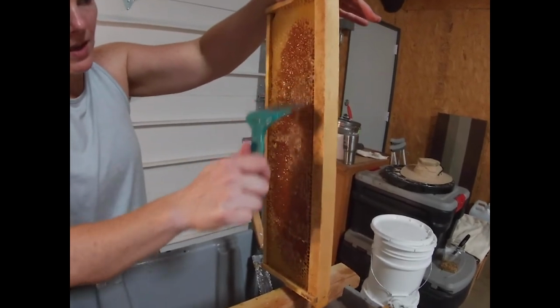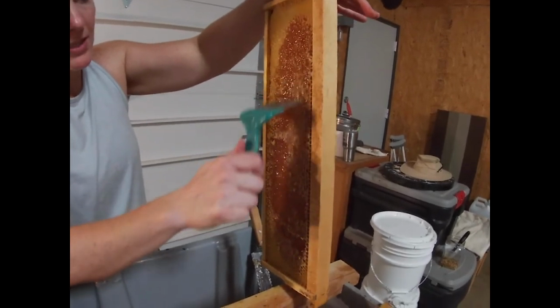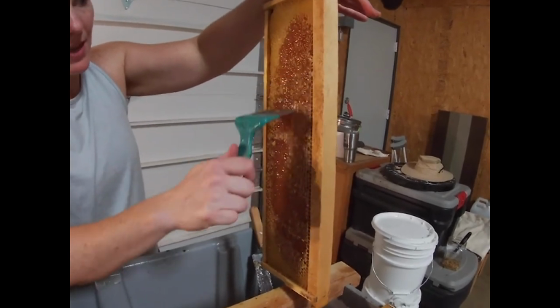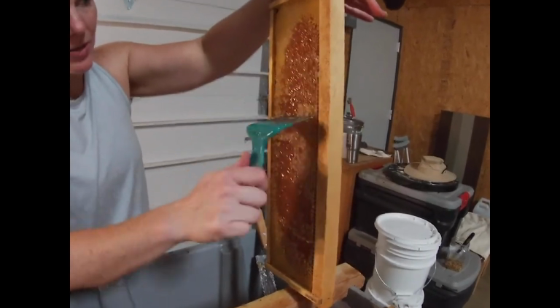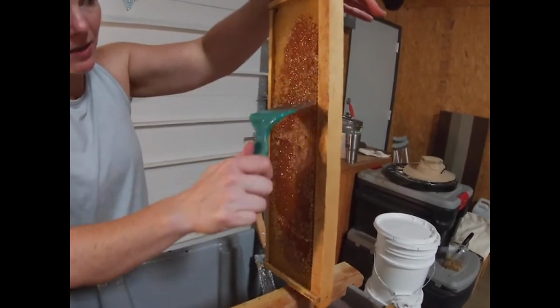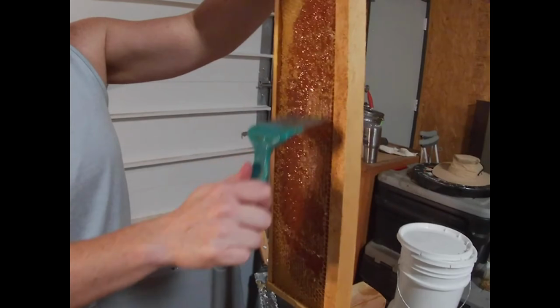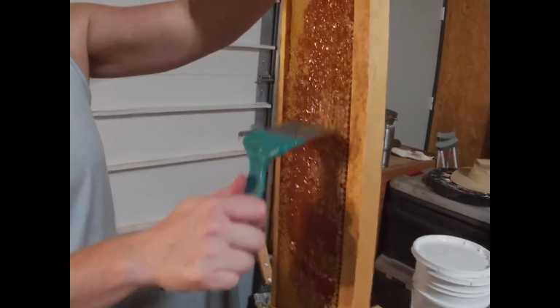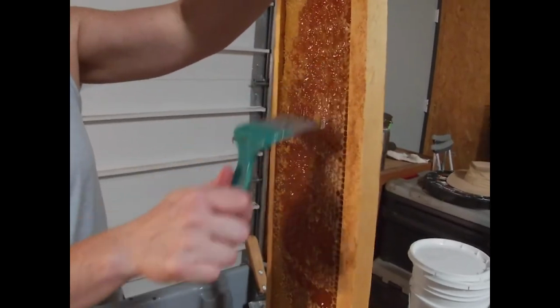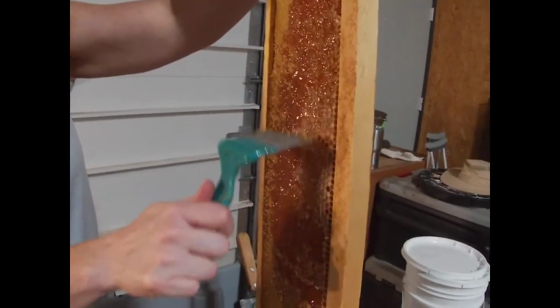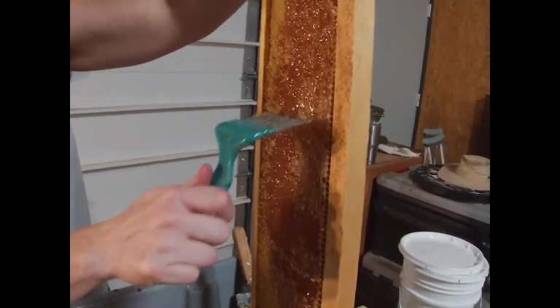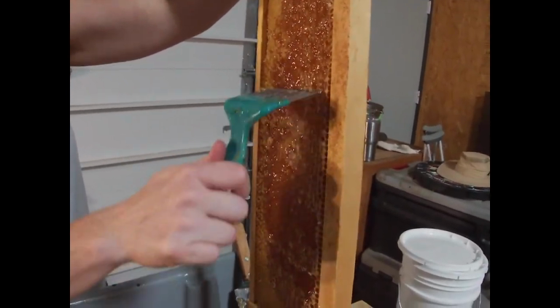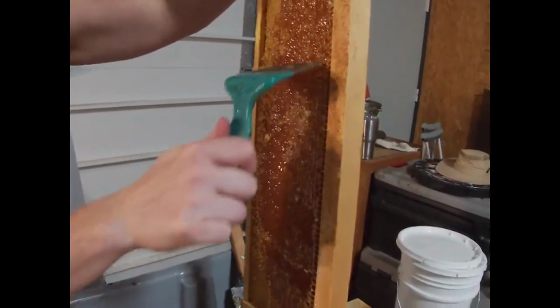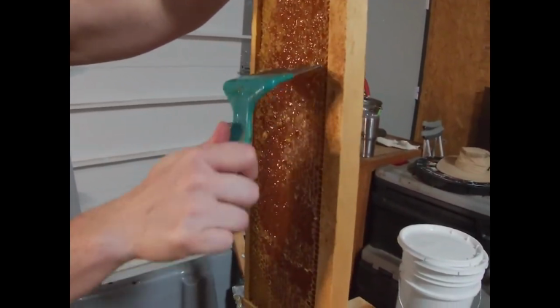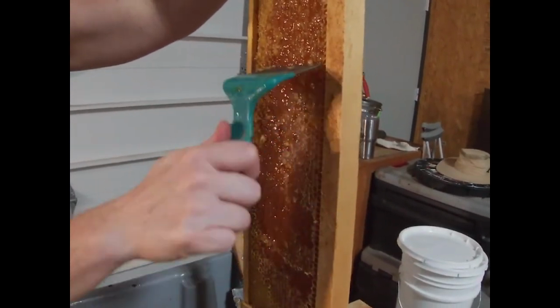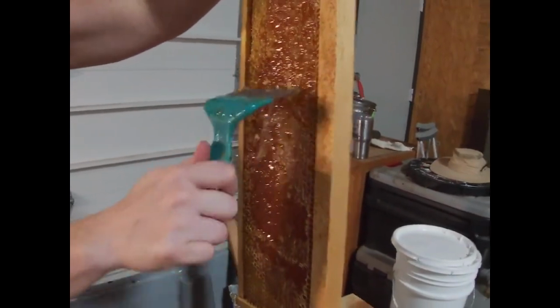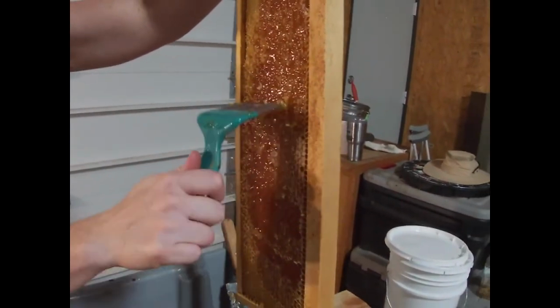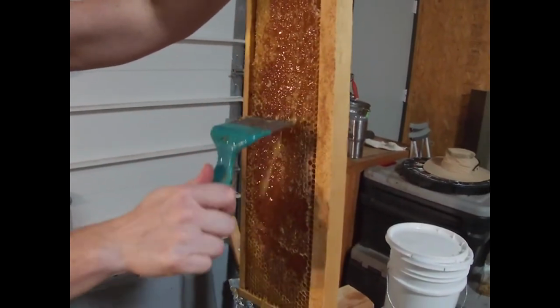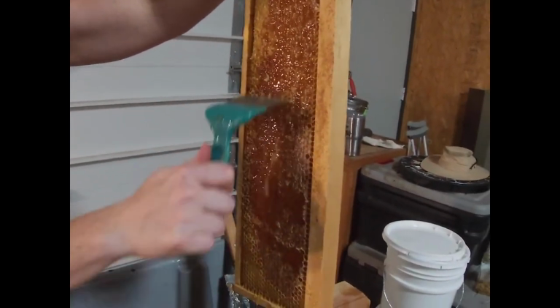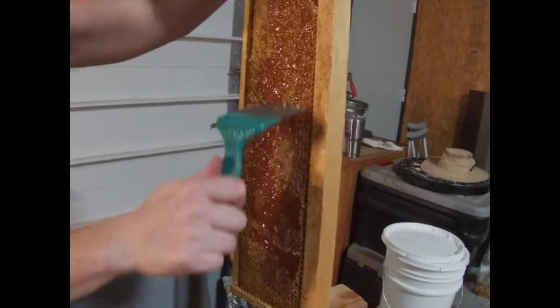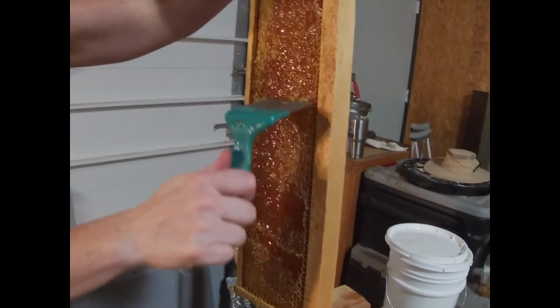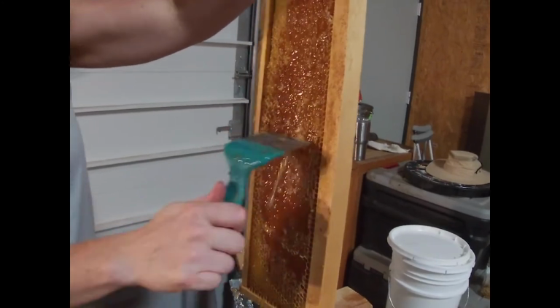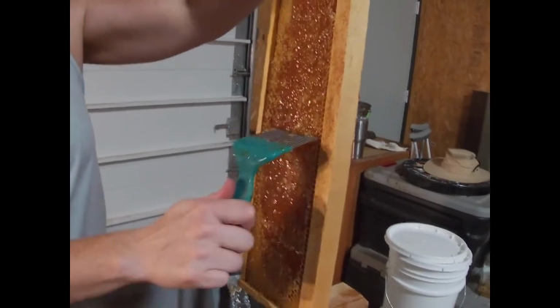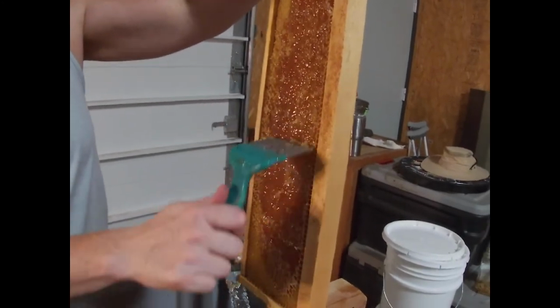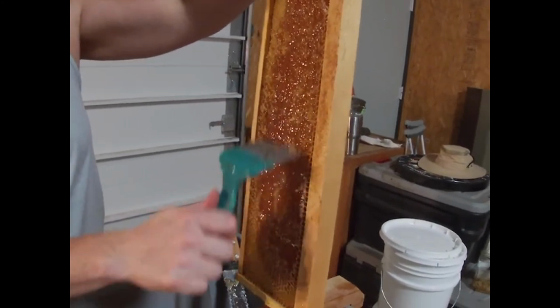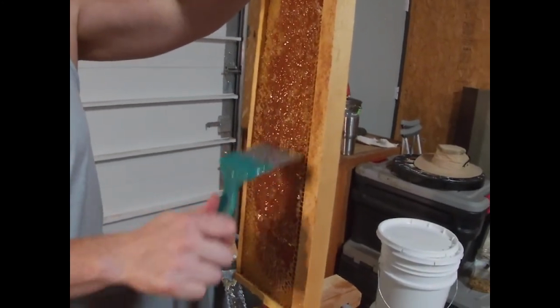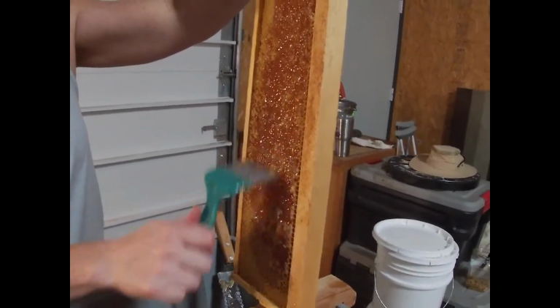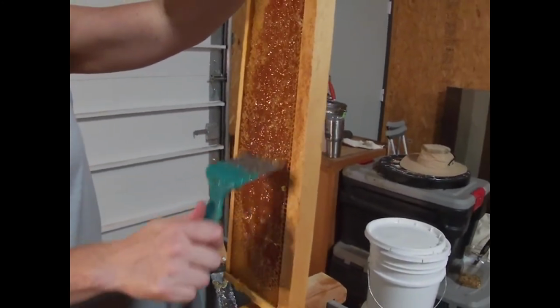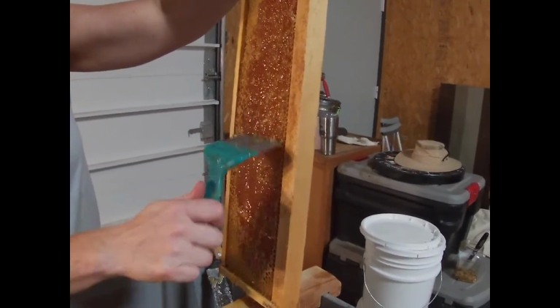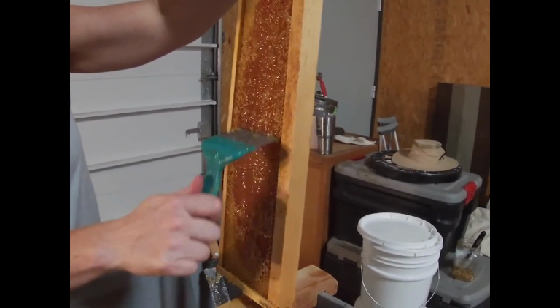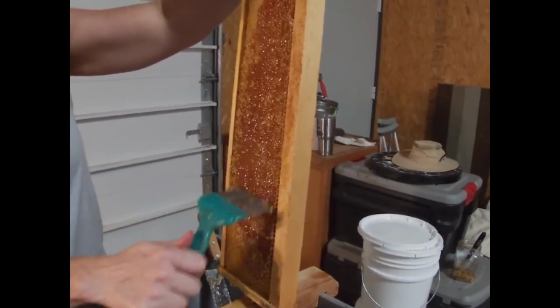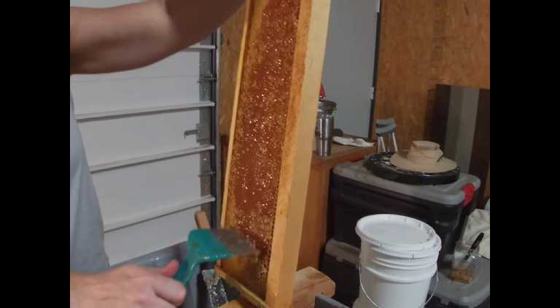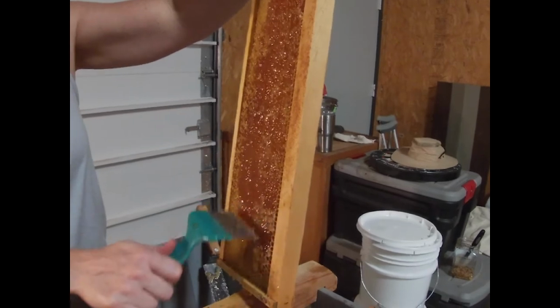You need a capping scratcher no matter what tool you use, because there's always going to be caps you can't get to with a knife, roller, planer, or whatever it is. If you try to force it, you're going to cause damage to the comb, and you want to cause the least amount so the bees can reuse it. You can see the capping scratcher takes a lot longer, so having a knife is important. Would you recommend doing a full super with just your scratcher? No — there are easier ways to get it done.